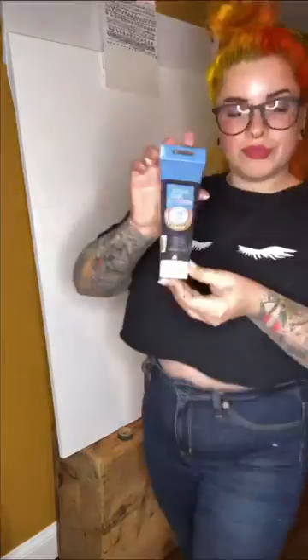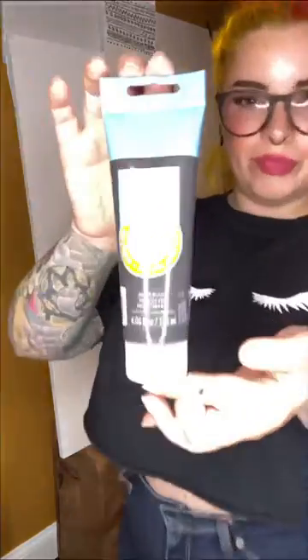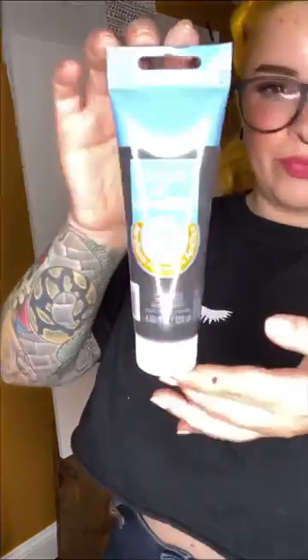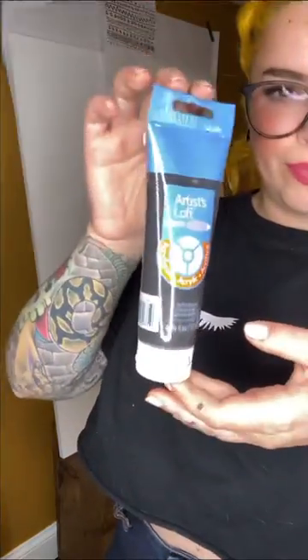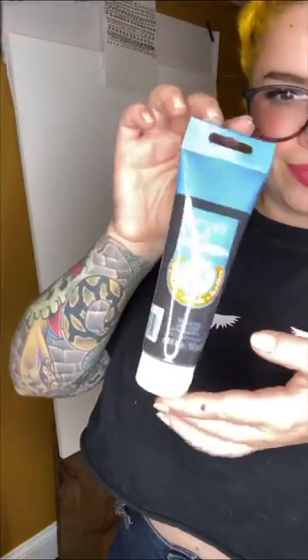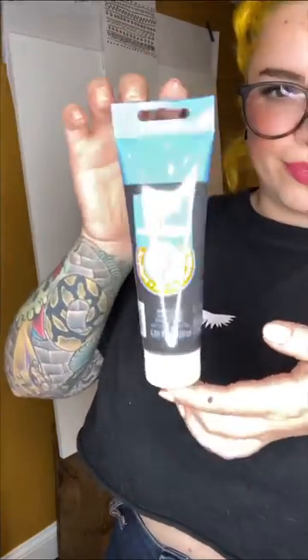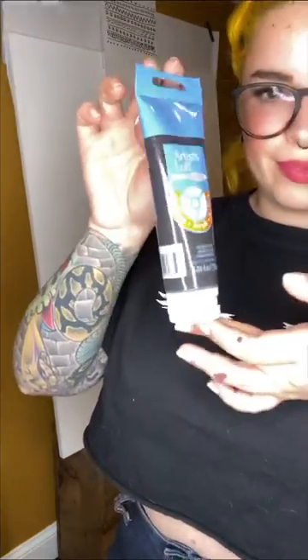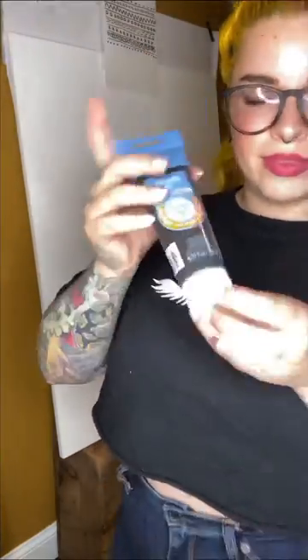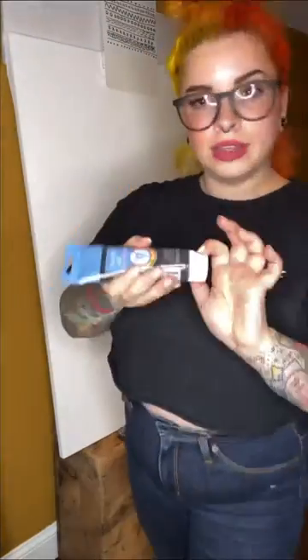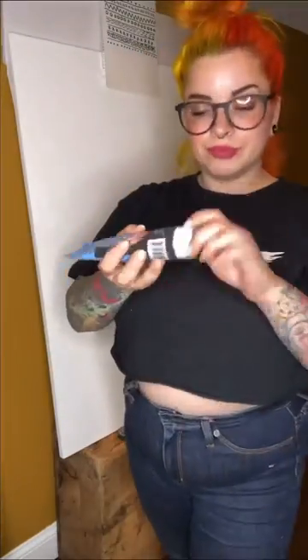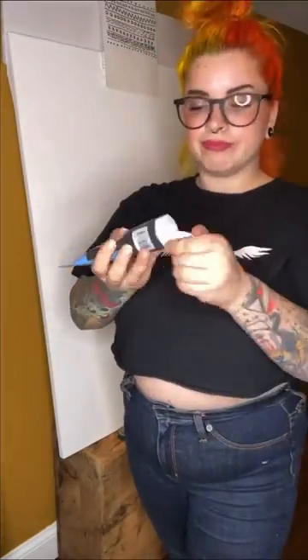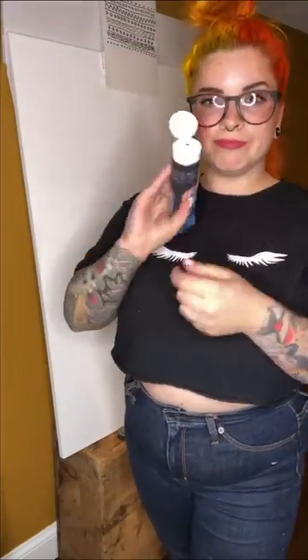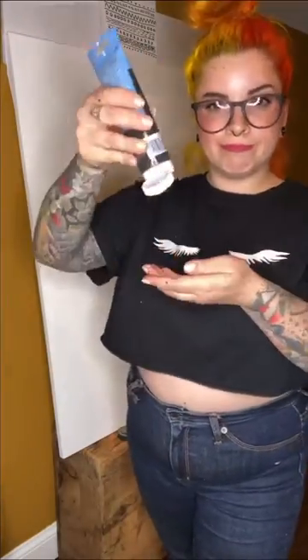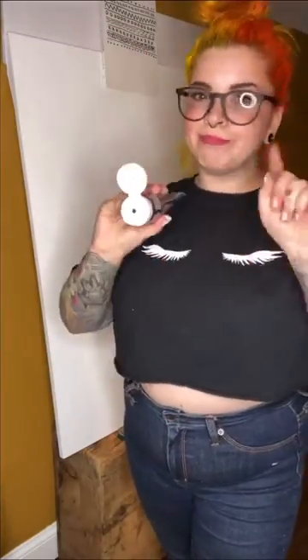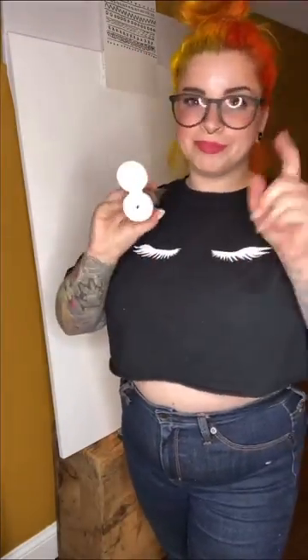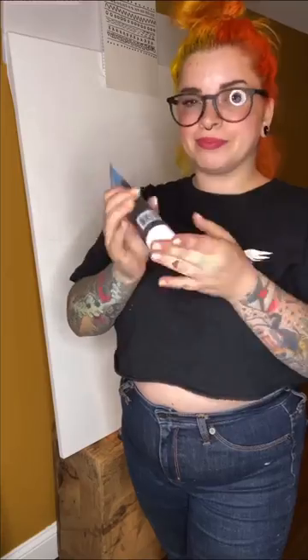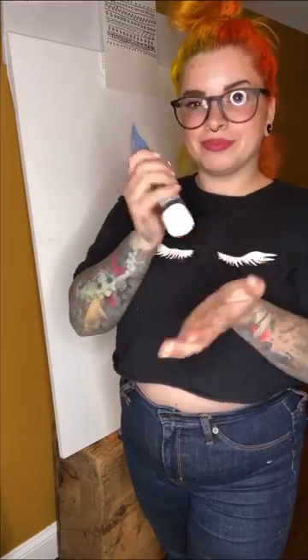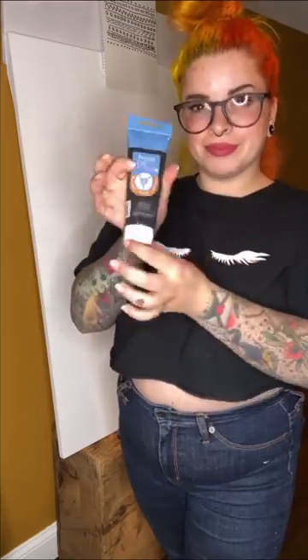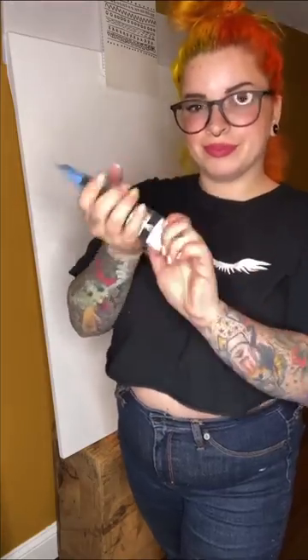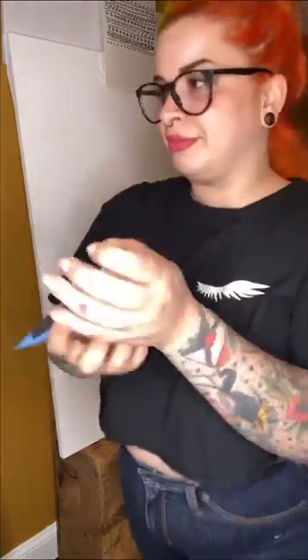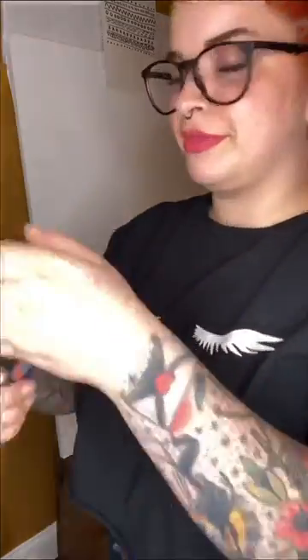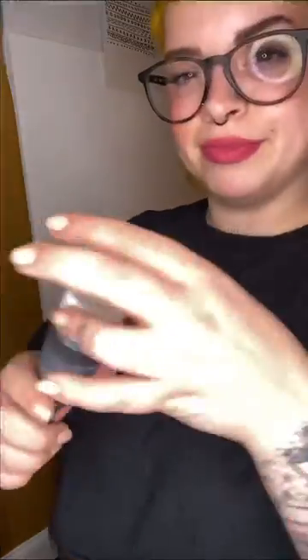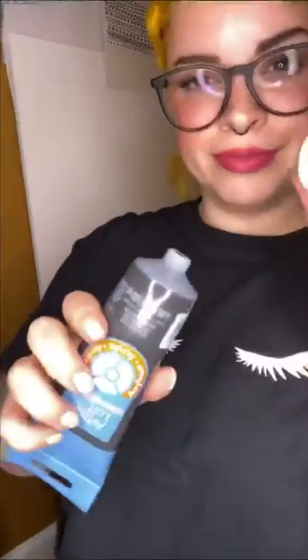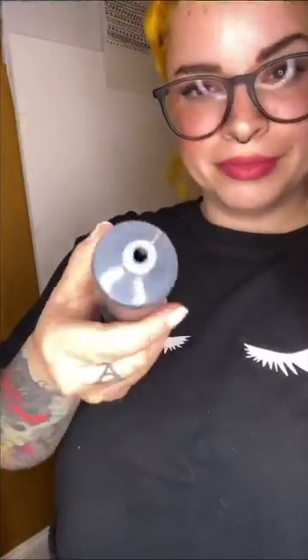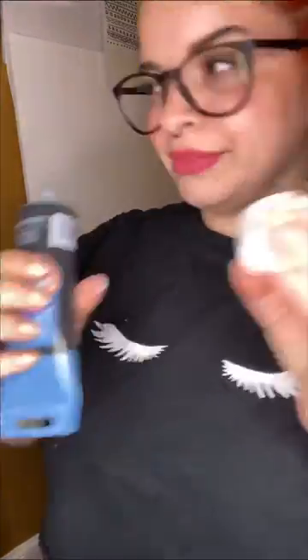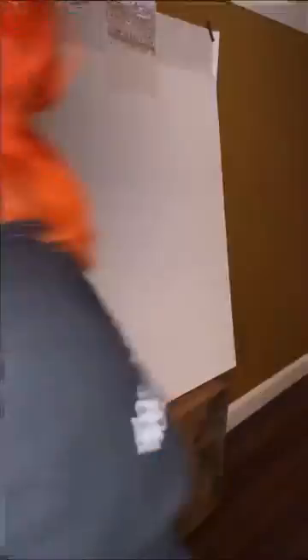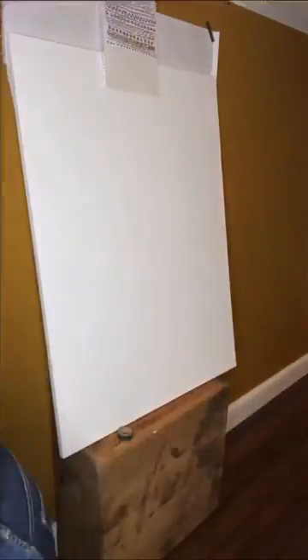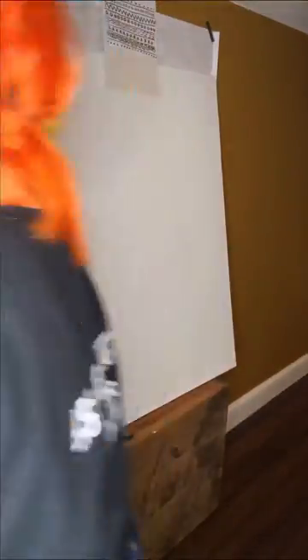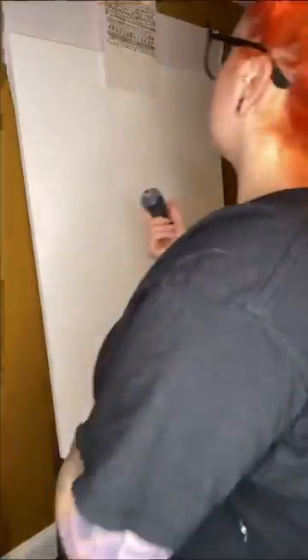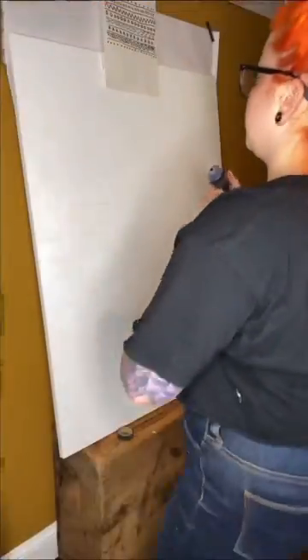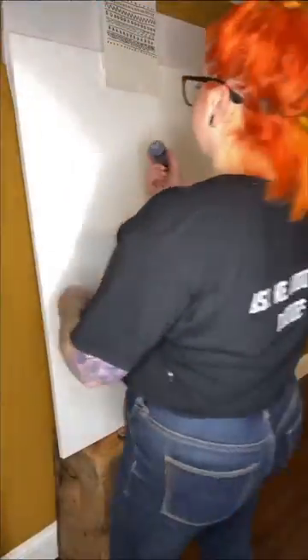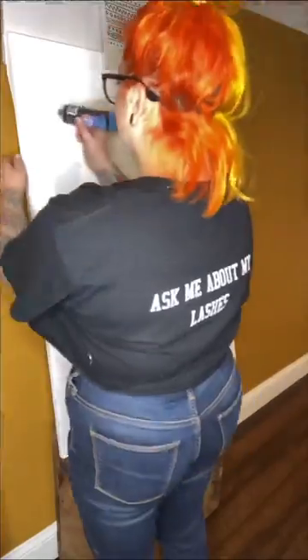And then you're going to take your black paint, take the cap right off, and forget about any paintbrushes. You are just going to squeeze paint out of the tube directly onto the canvas.